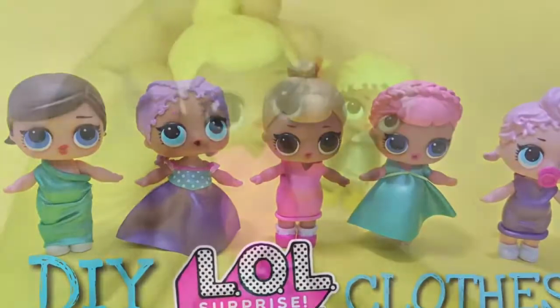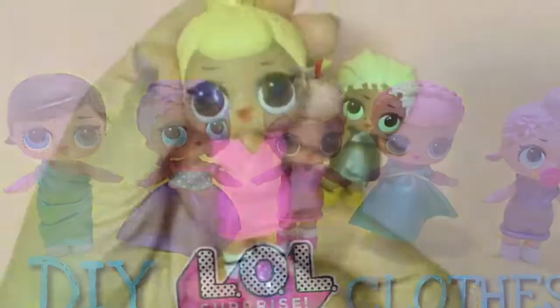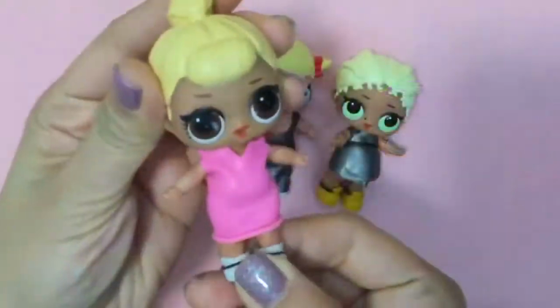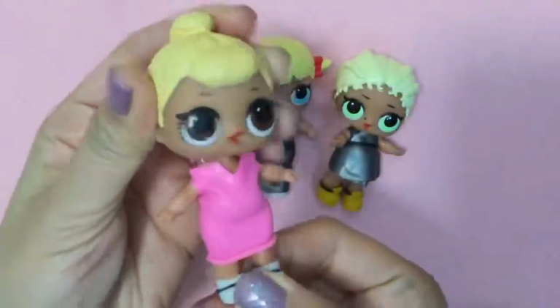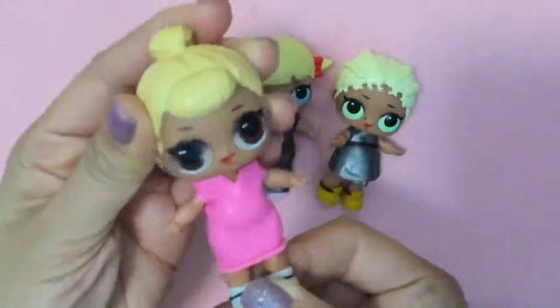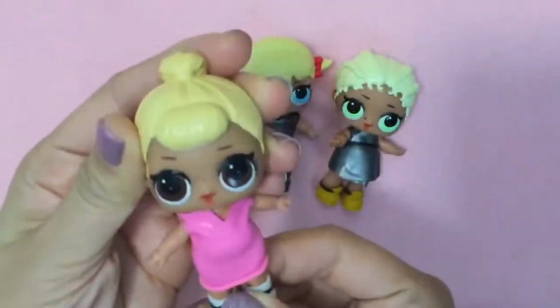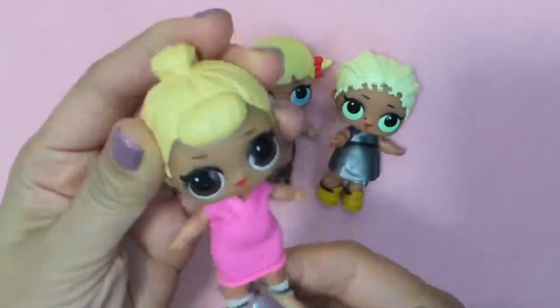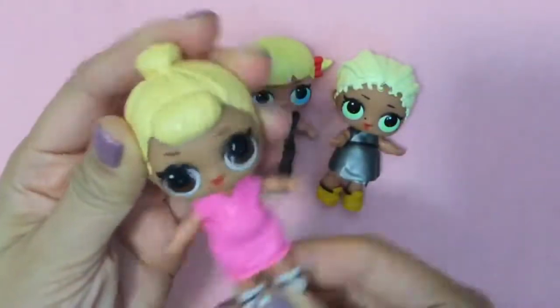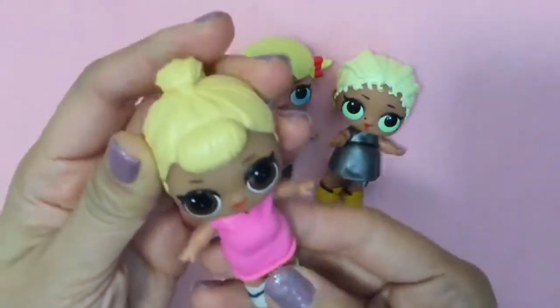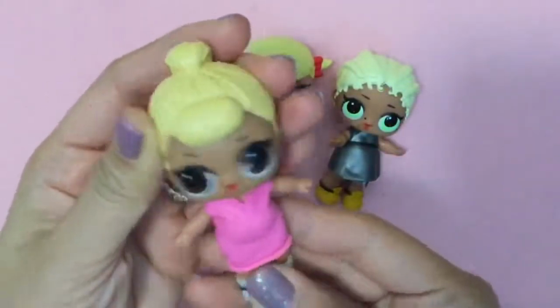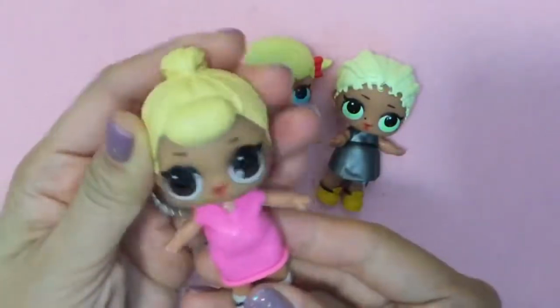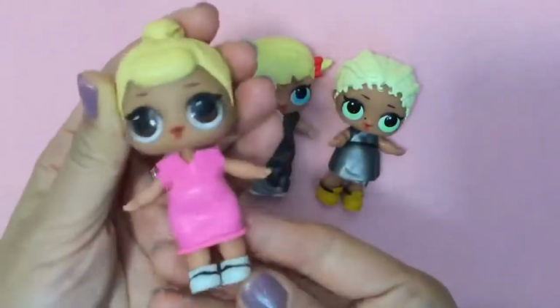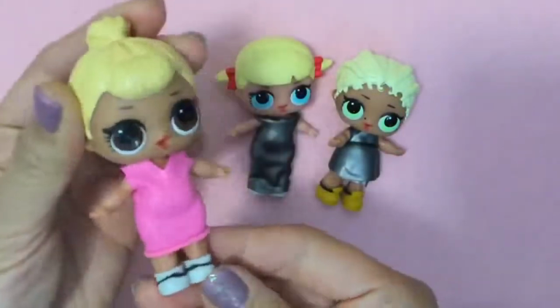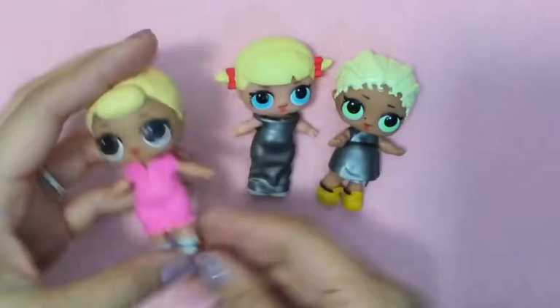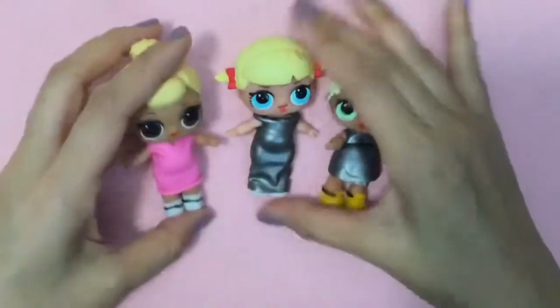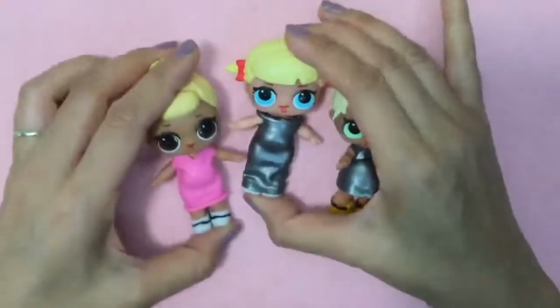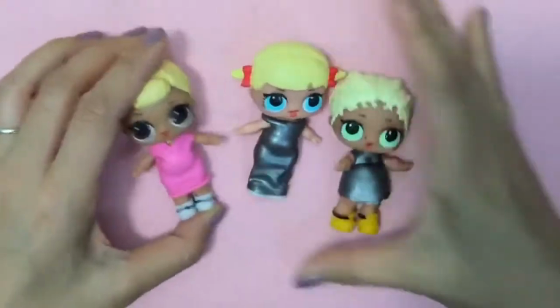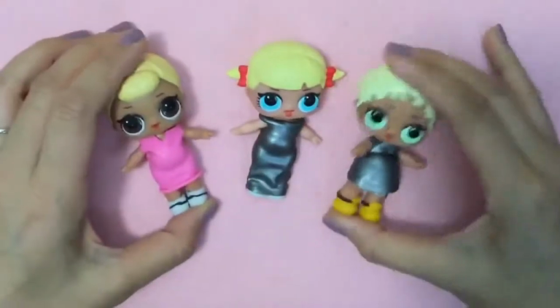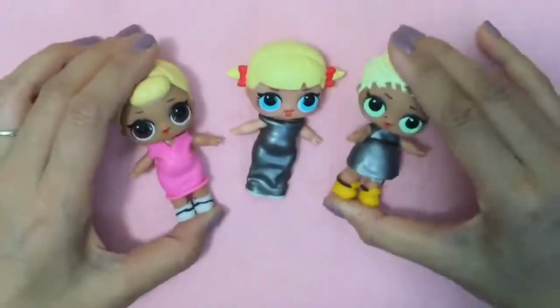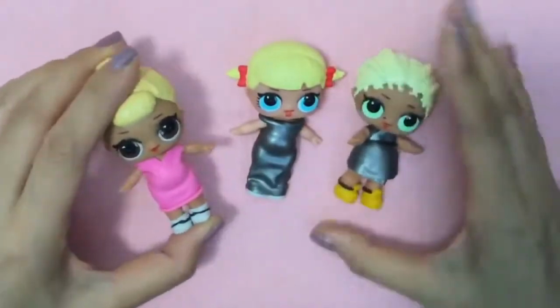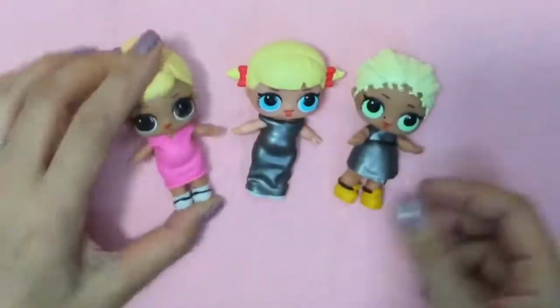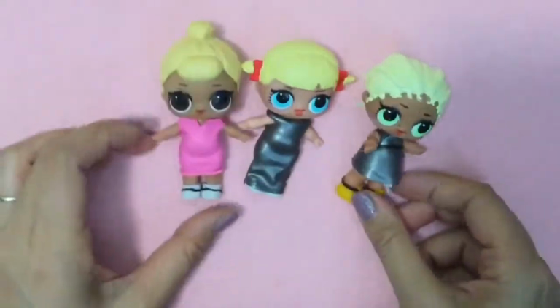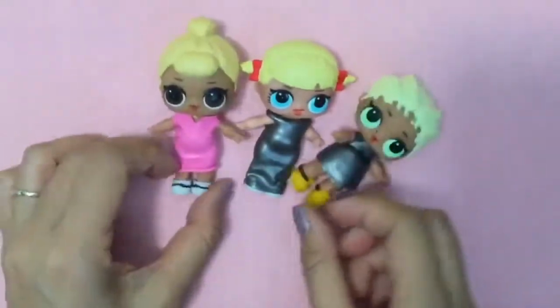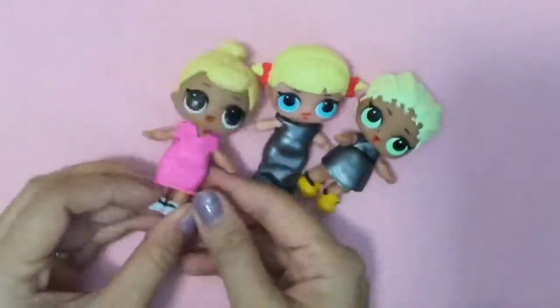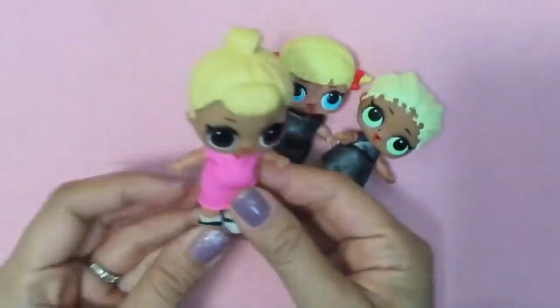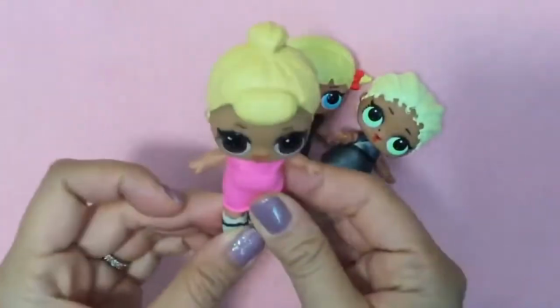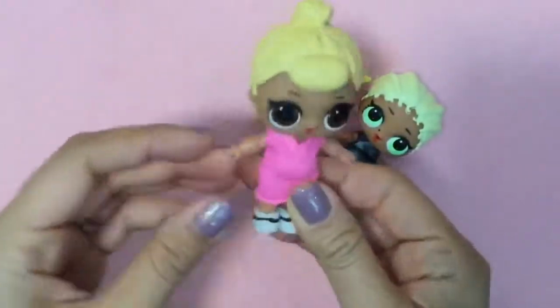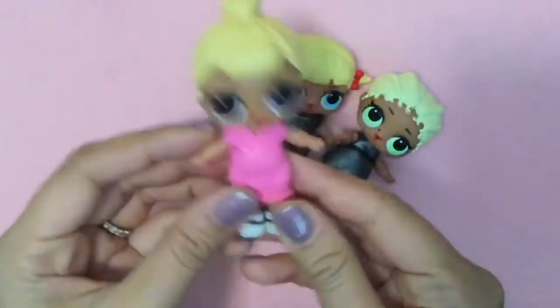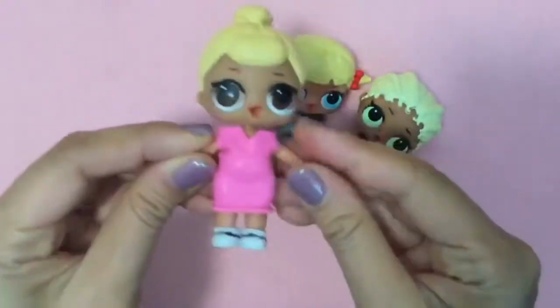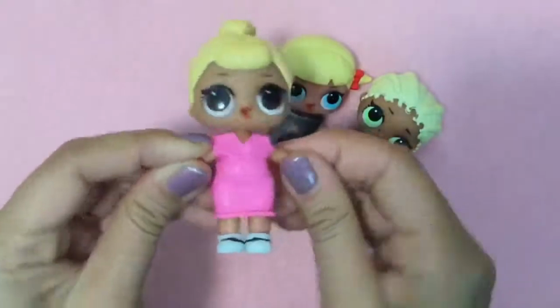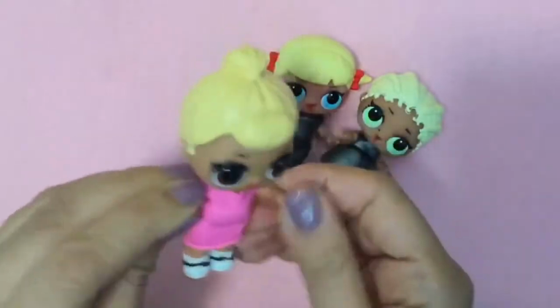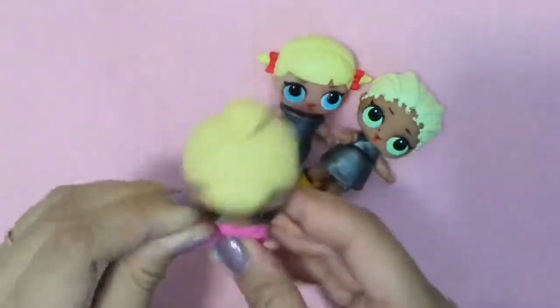Hi everybody! It's Little Sis Swing here. You probably don't recognize me because I'm wearing a new dress. And Little Cheer Captain and MC Swag, we're all wearing new dresses. So we are going to teach you how to make LOL clothes!